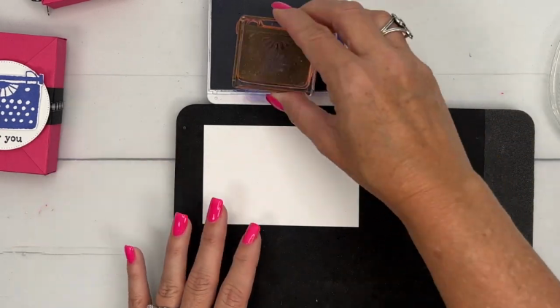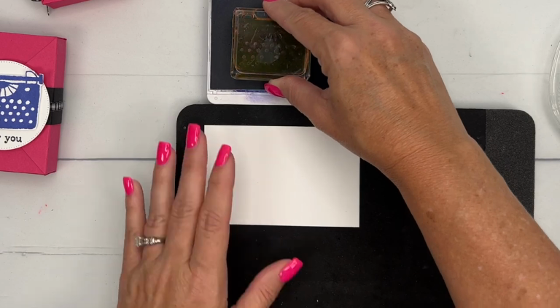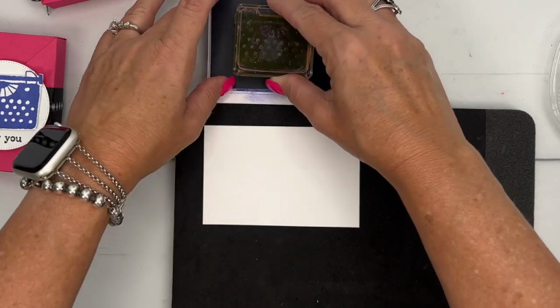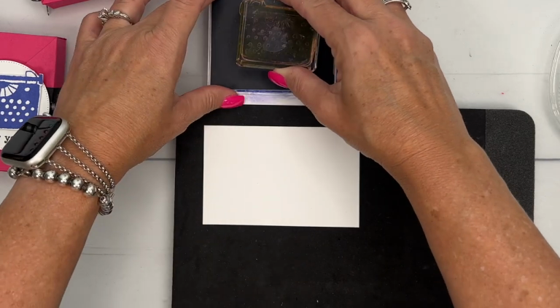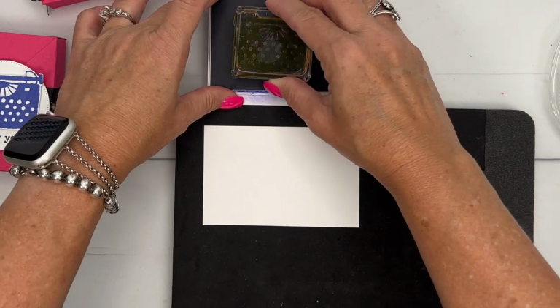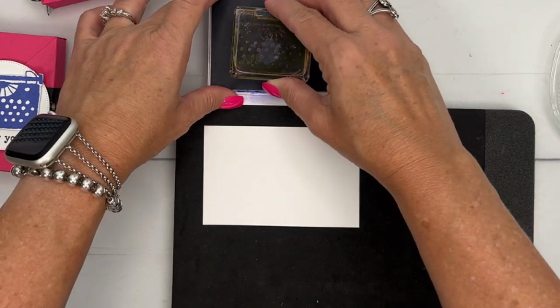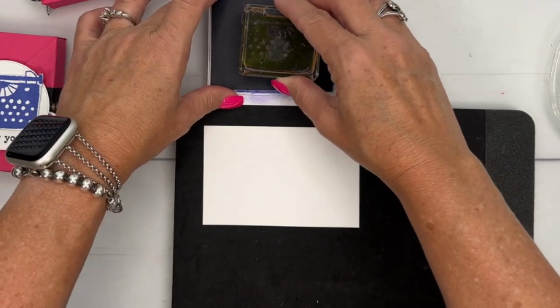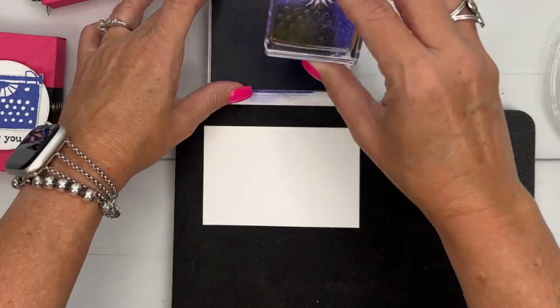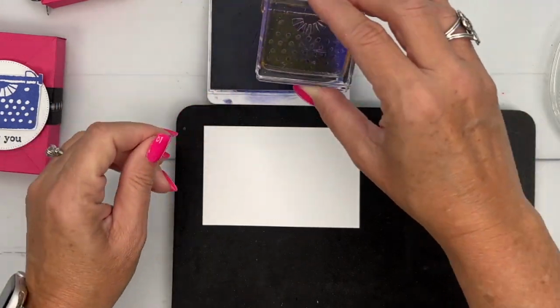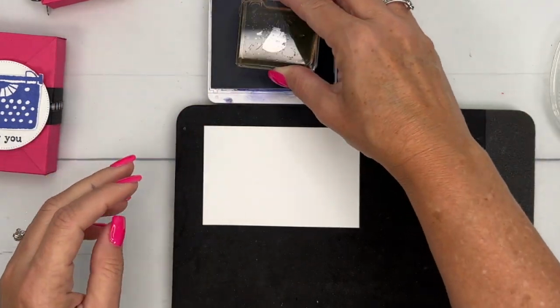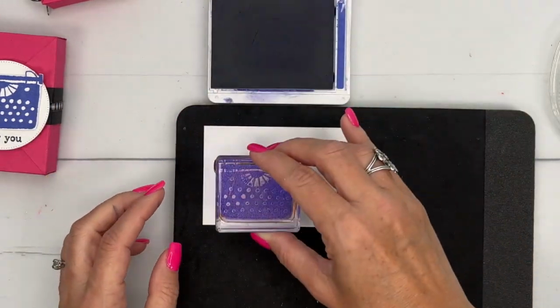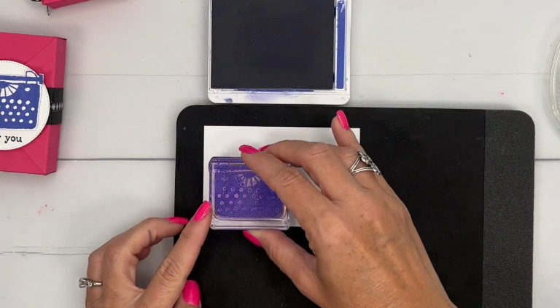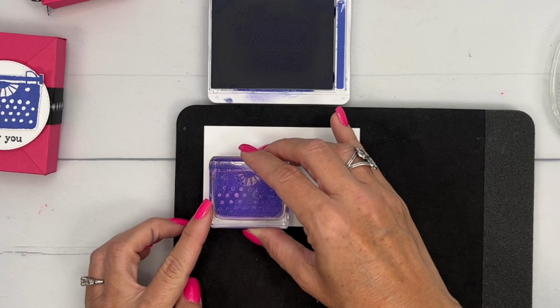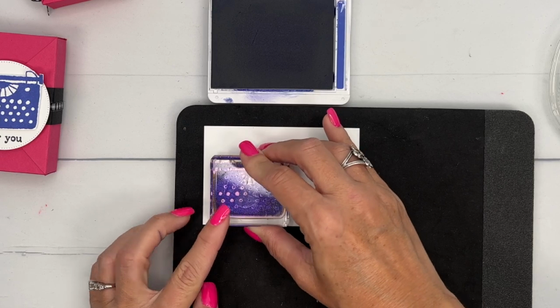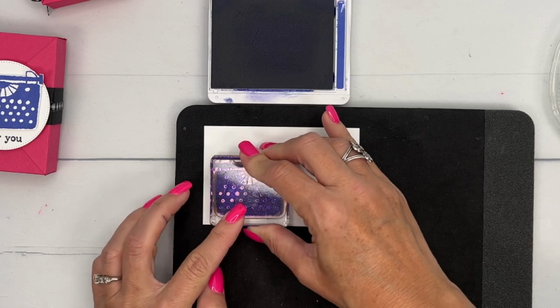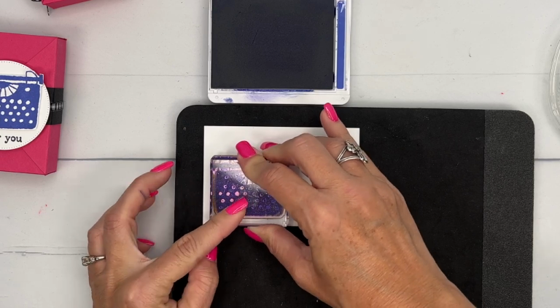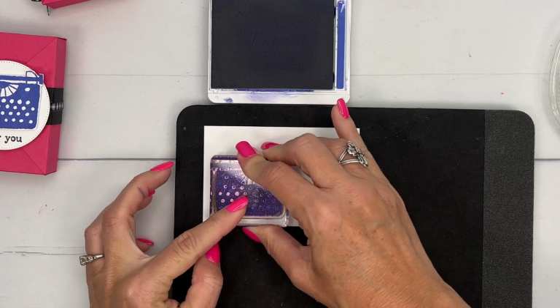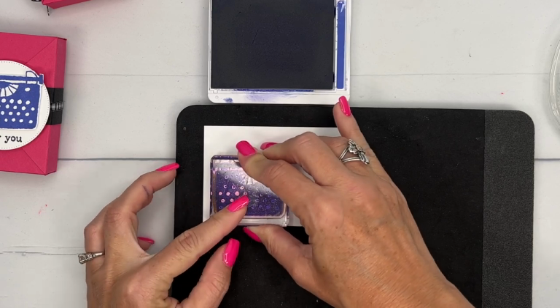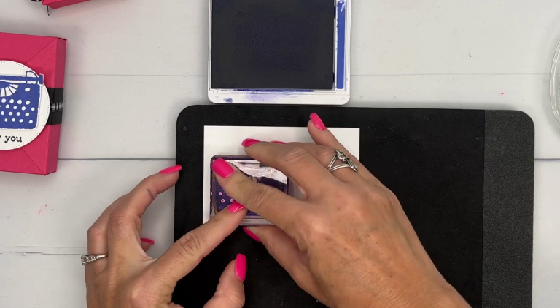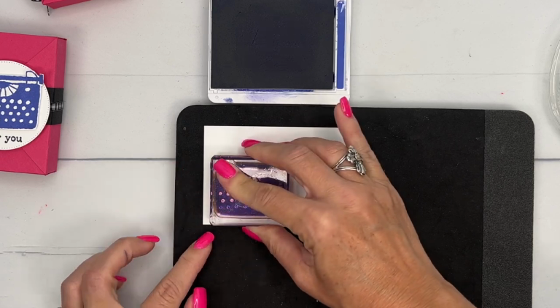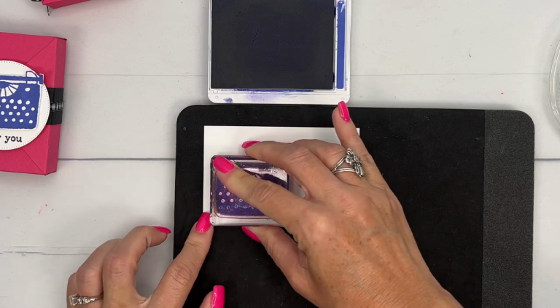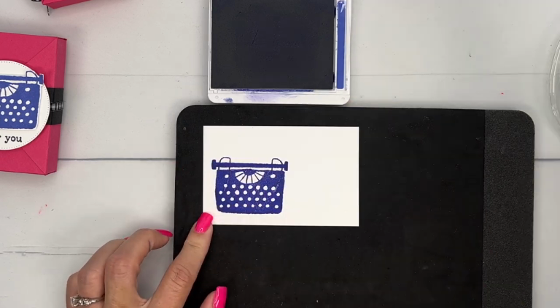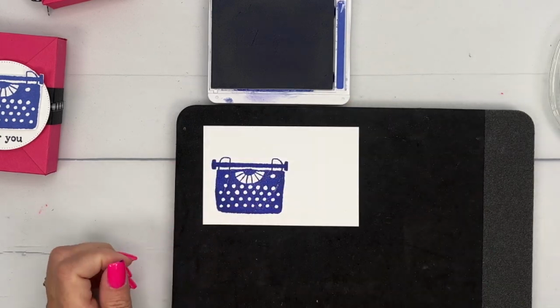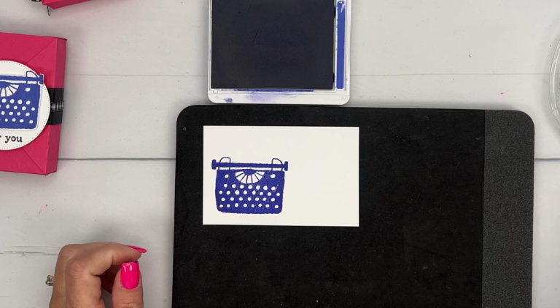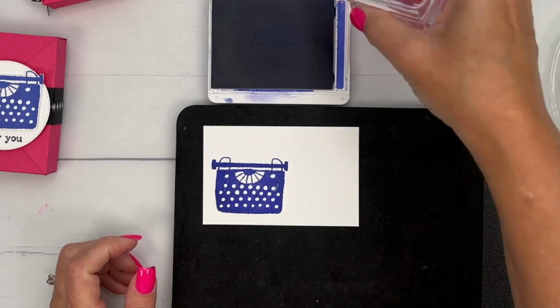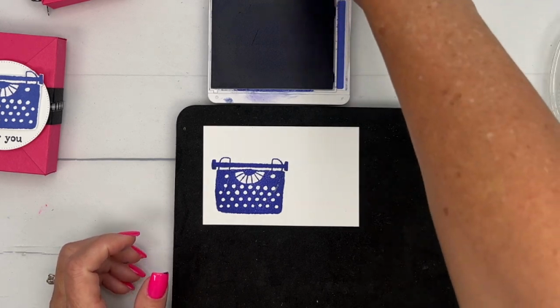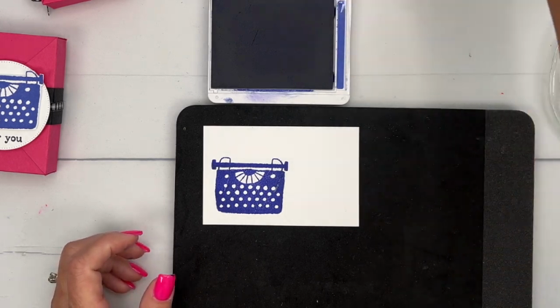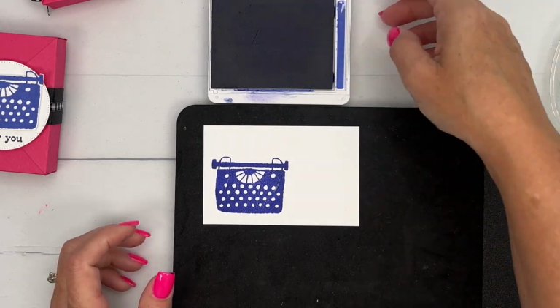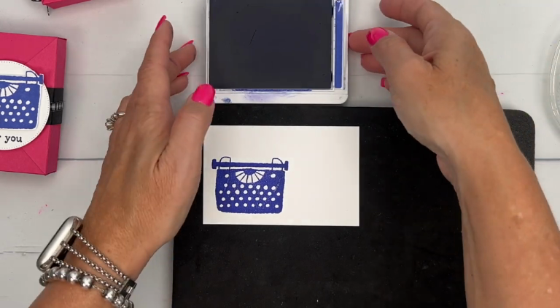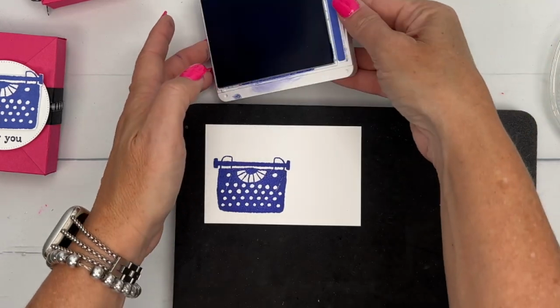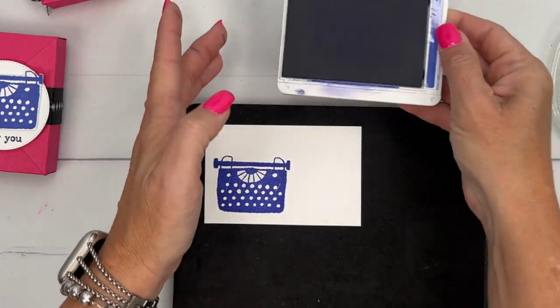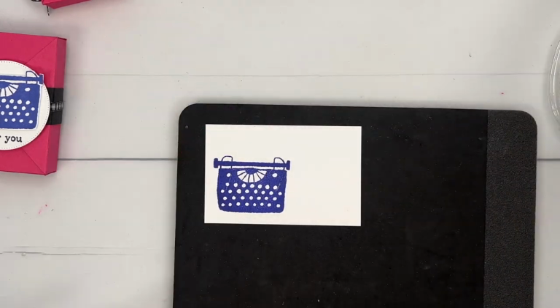Put something foam underneath it, like a piercing mat or even just fun foam from the craft store. The fun foam is like 99 cents for a big sheet, and that will give you a good image to stamp.